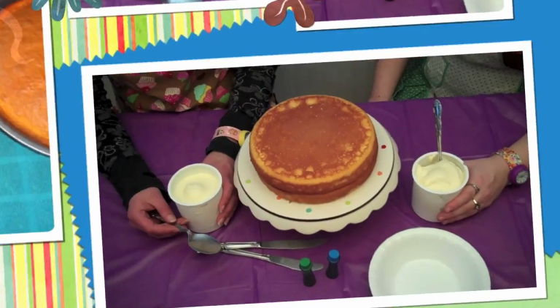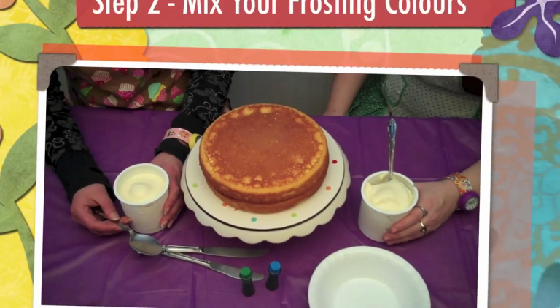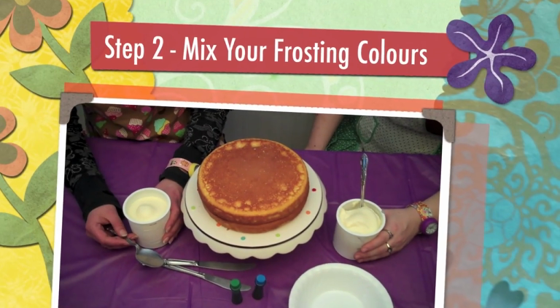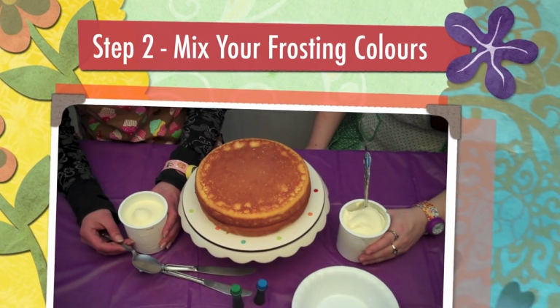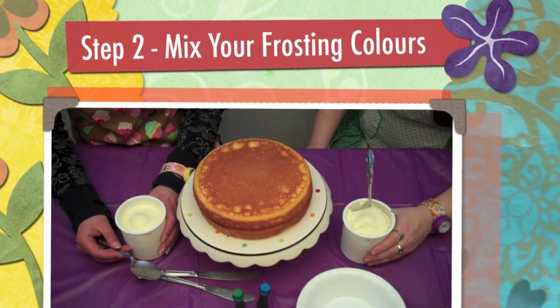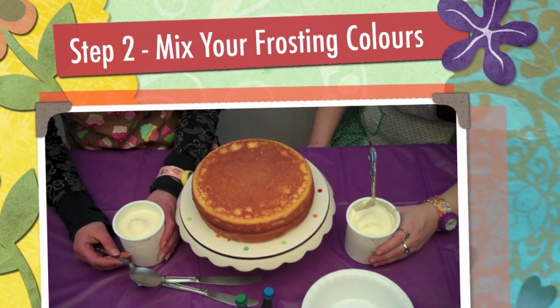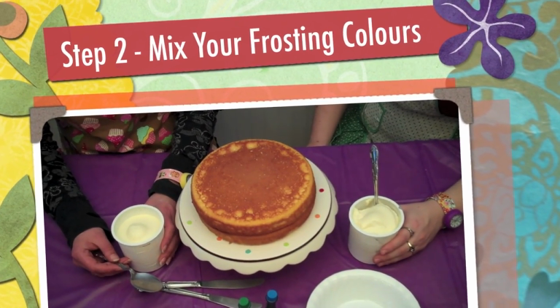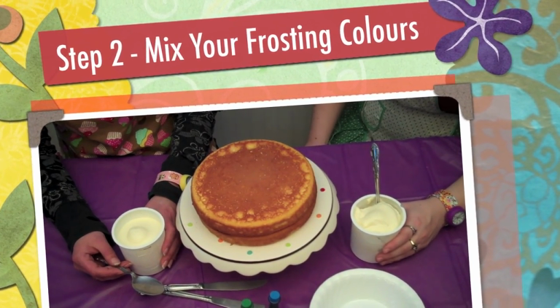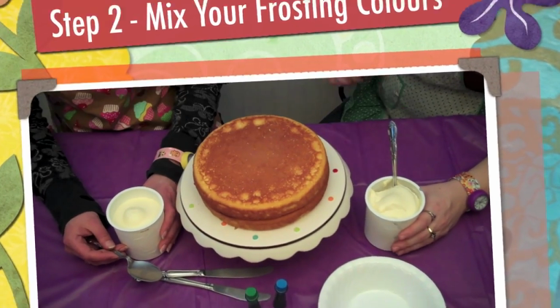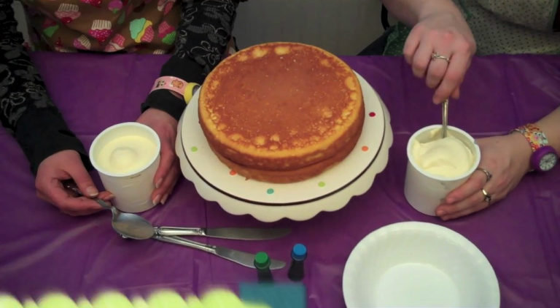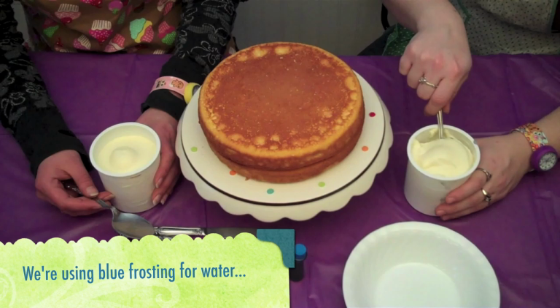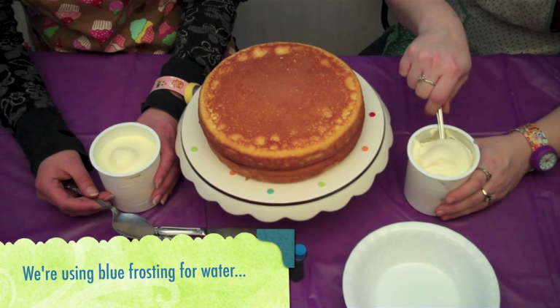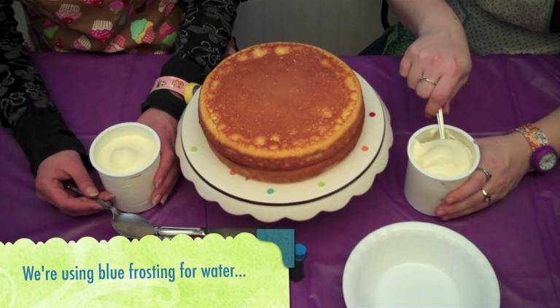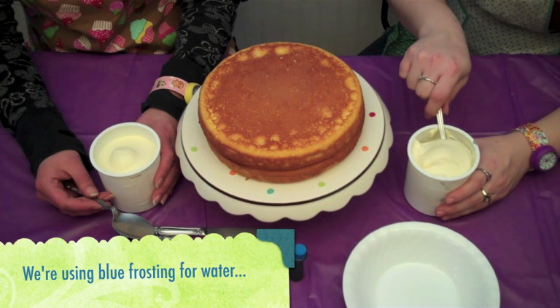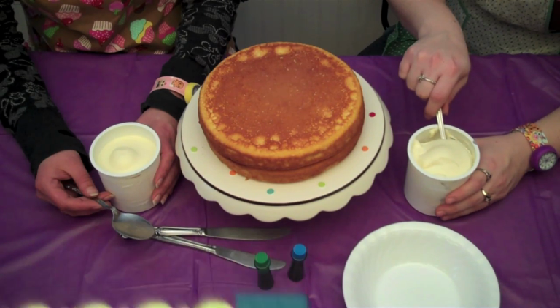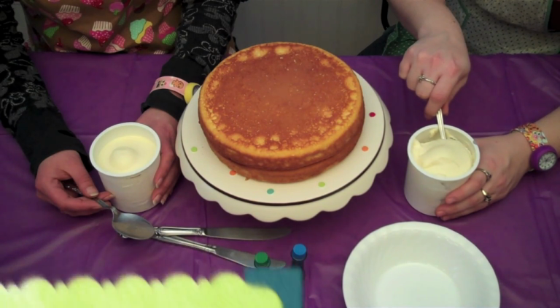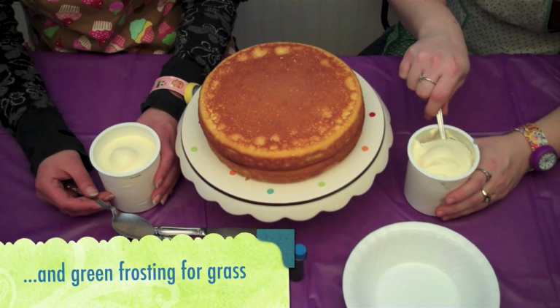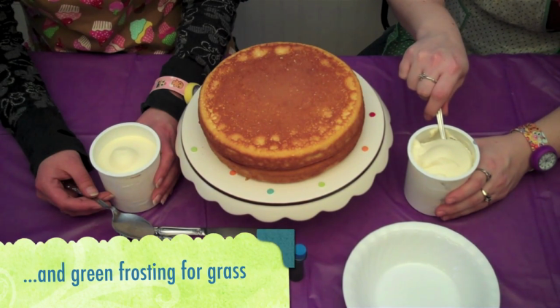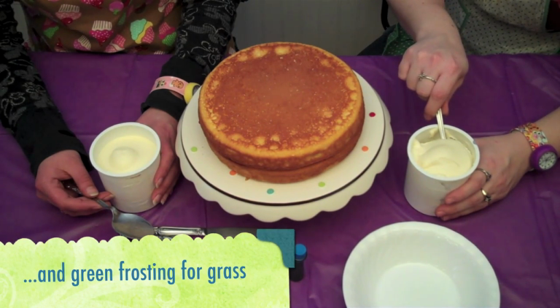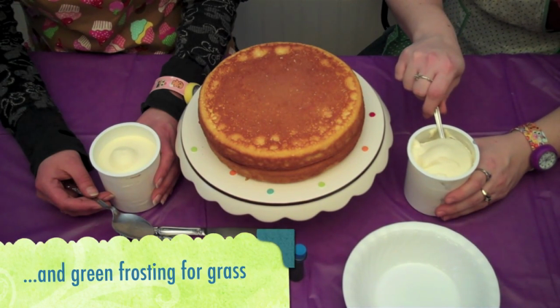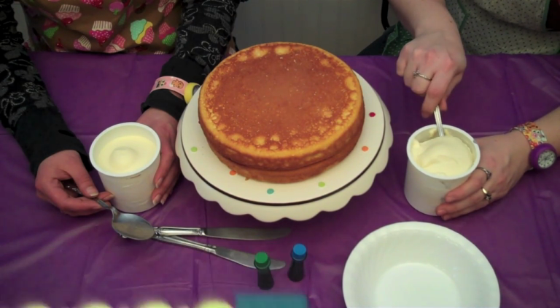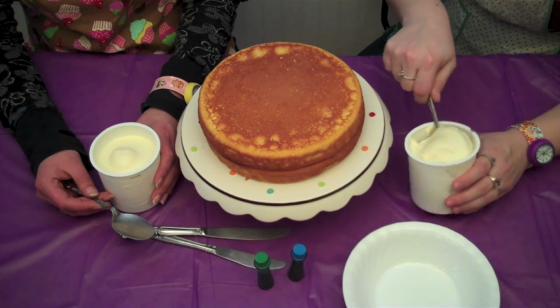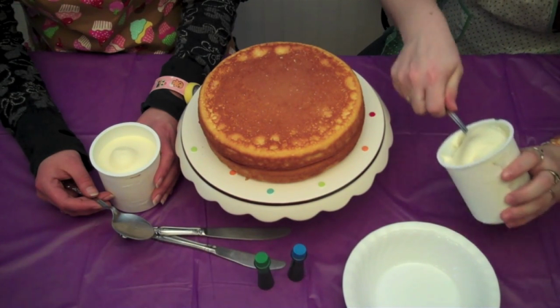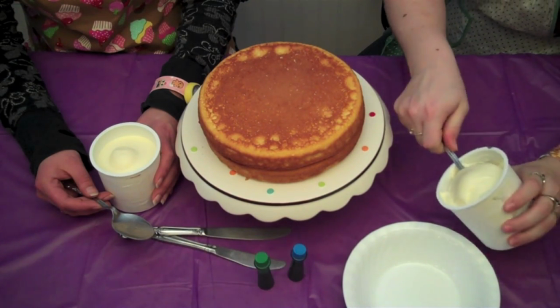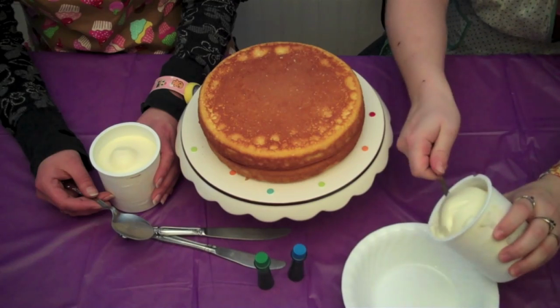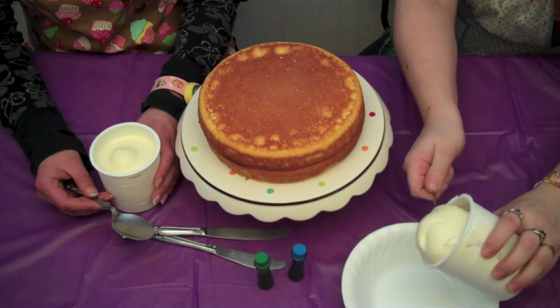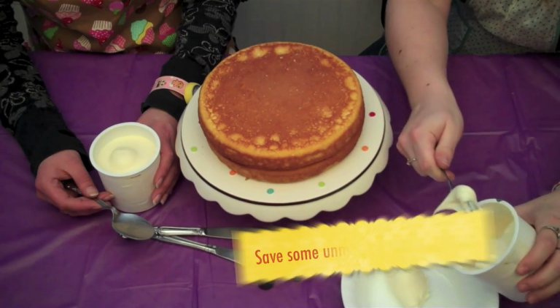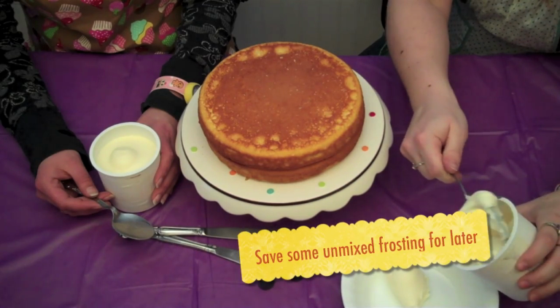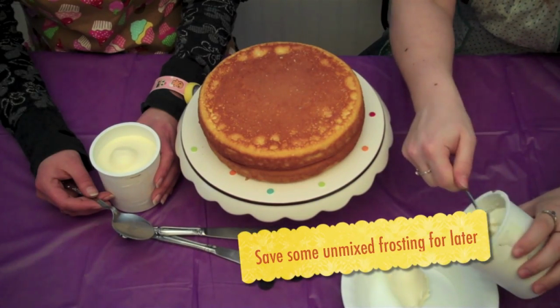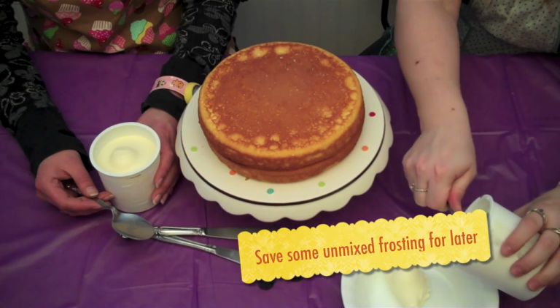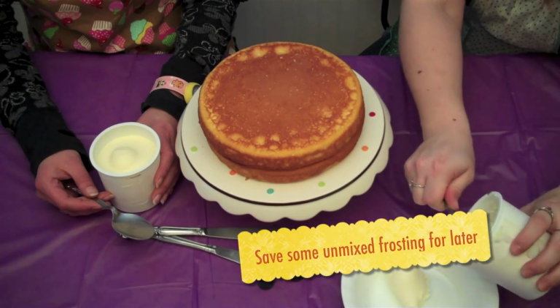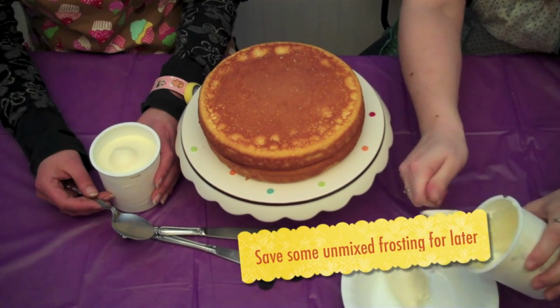Step 2. Mix your frosting colors. We're using blue and green frosting for grass and water on our cakes, but we only need about half as much blue, so we're putting some white frosting aside for later.